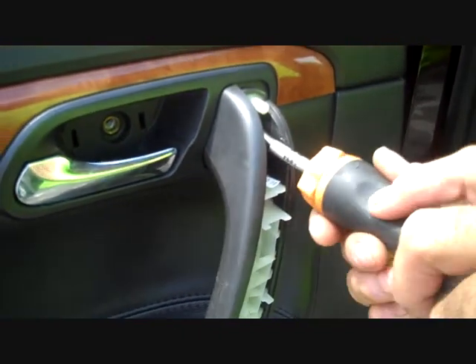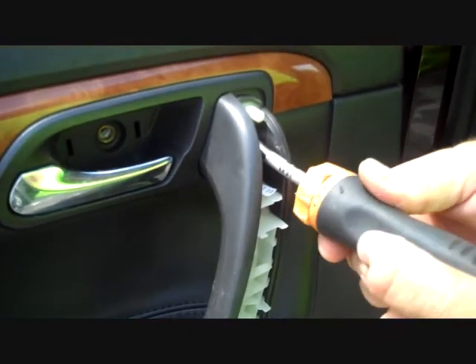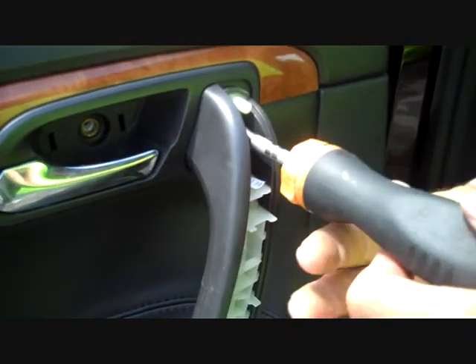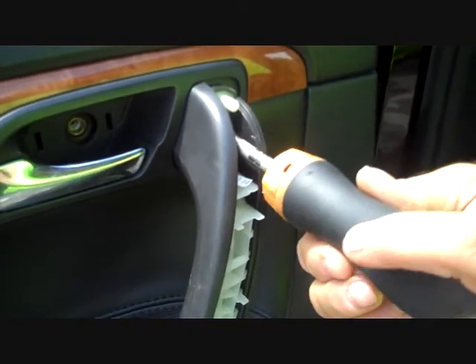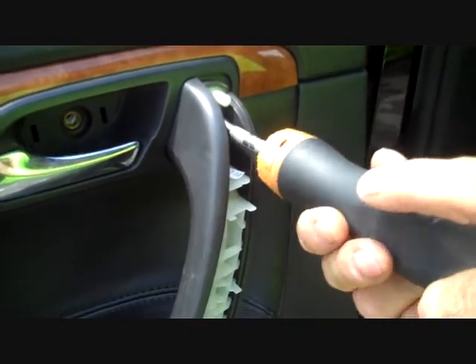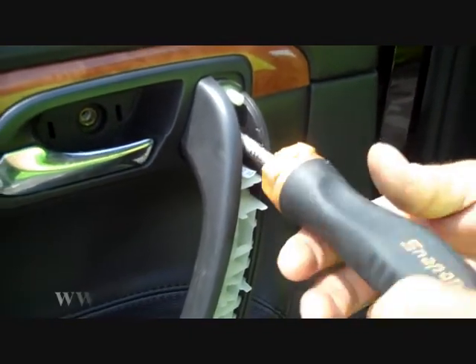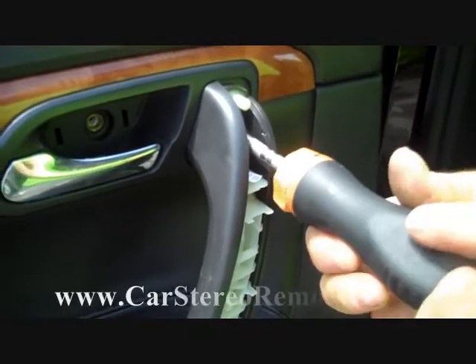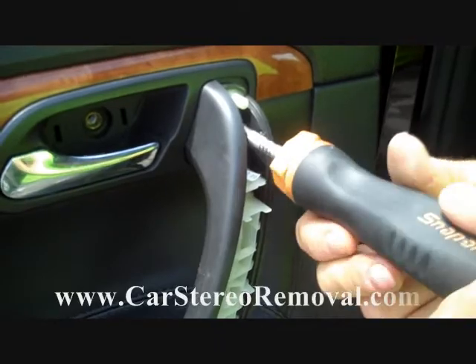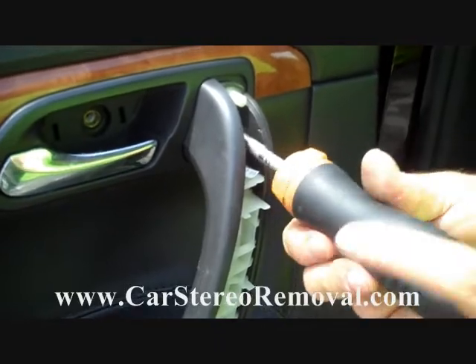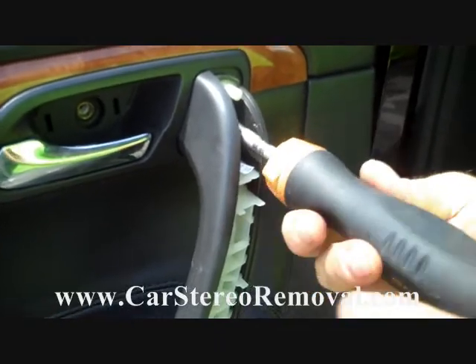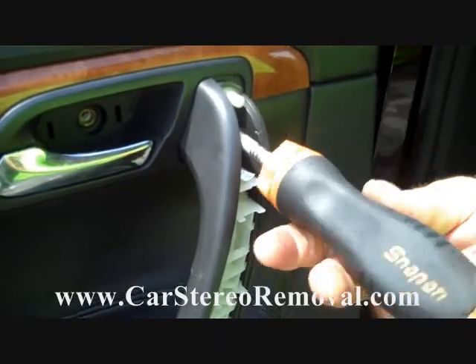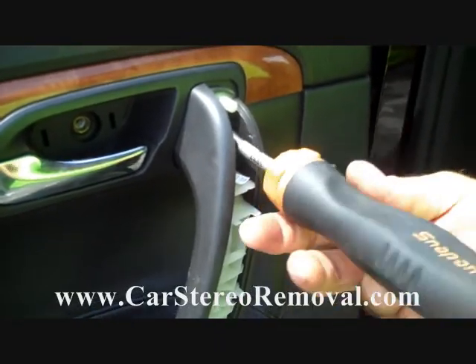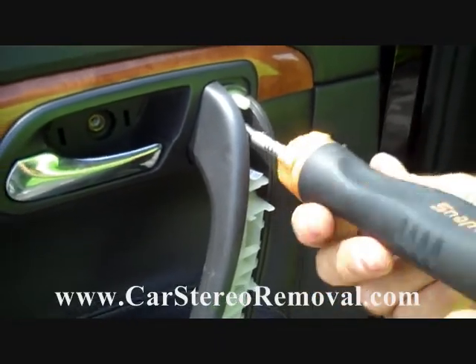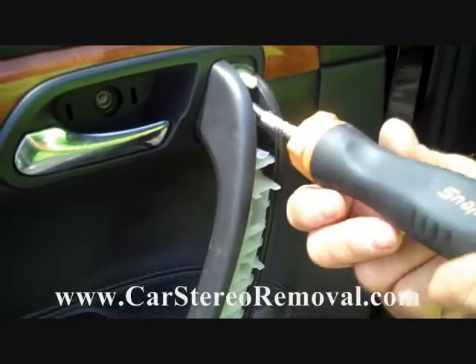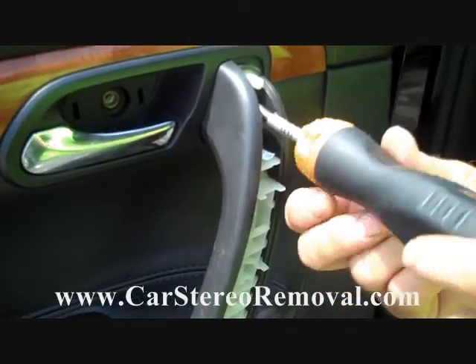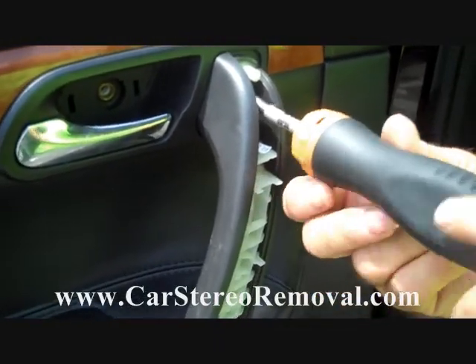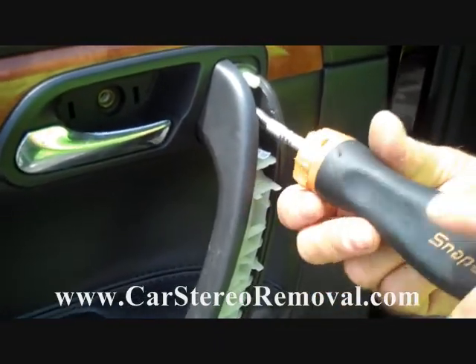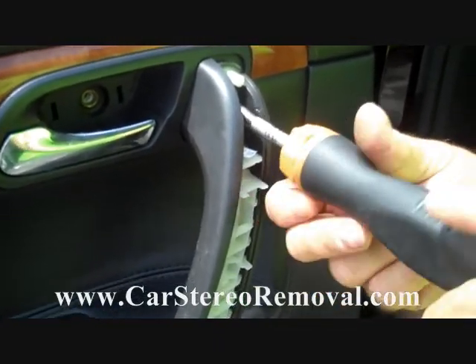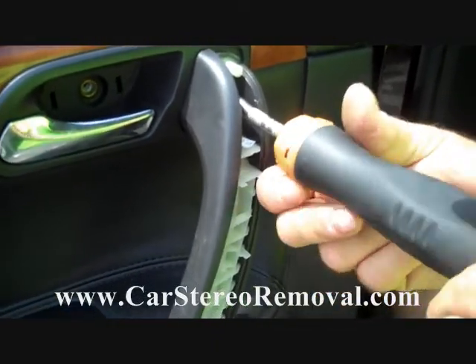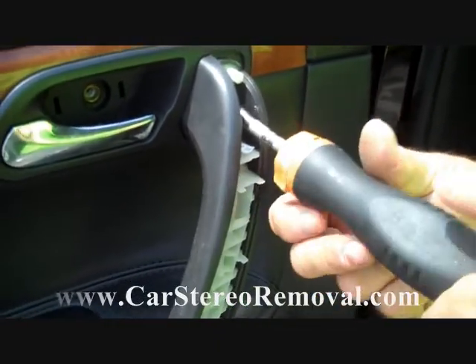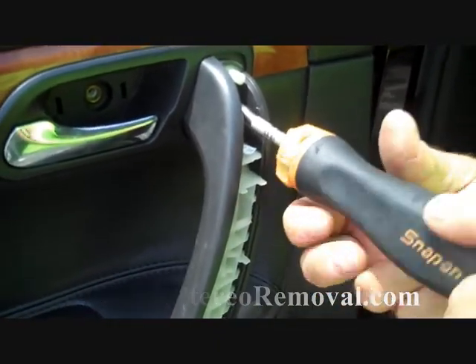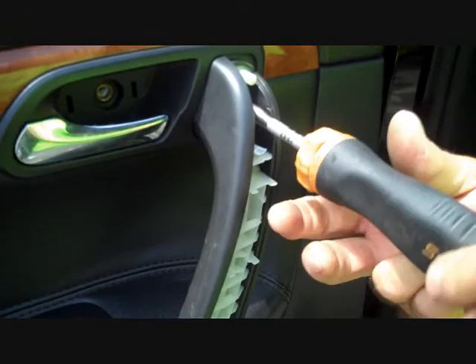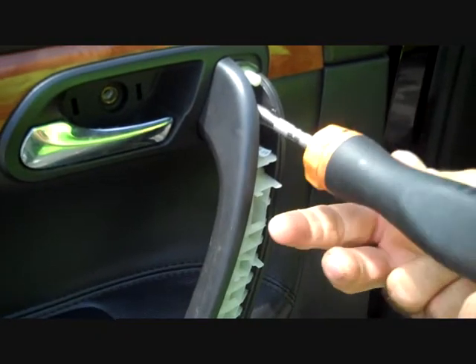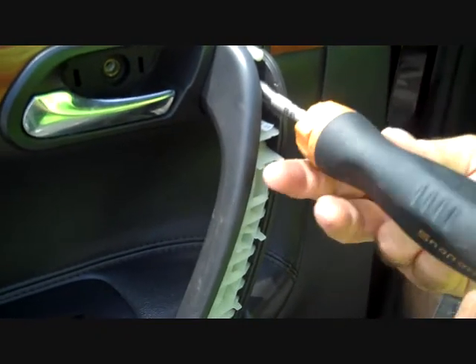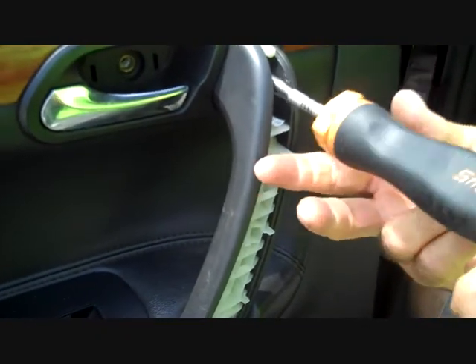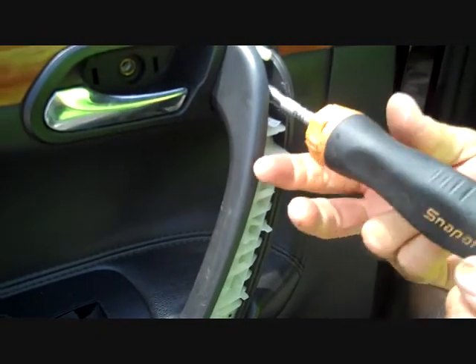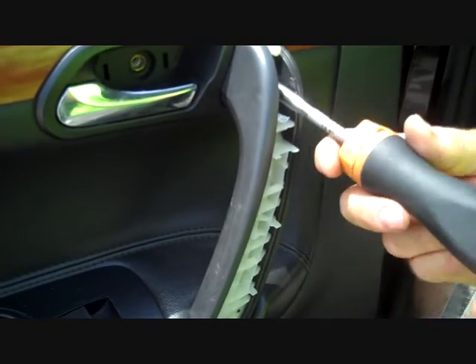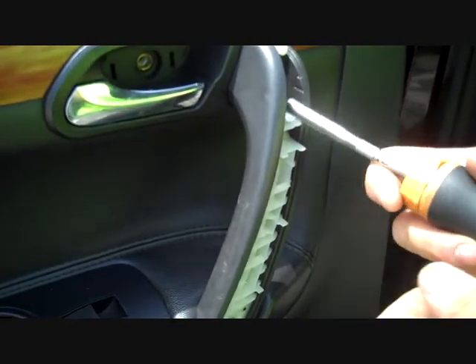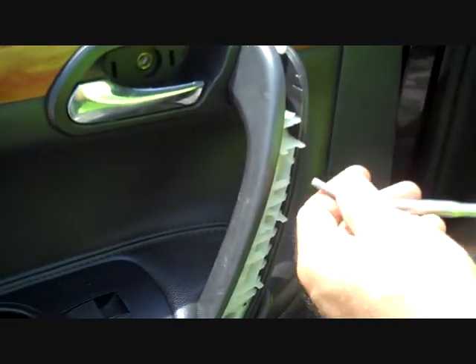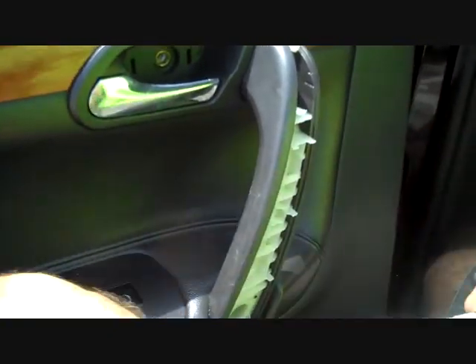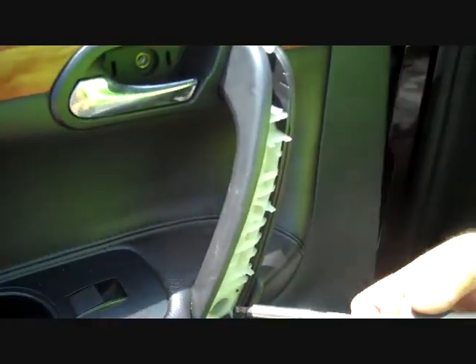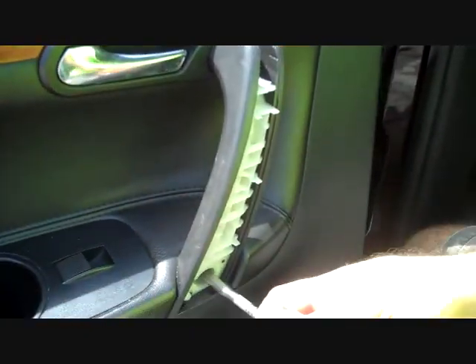With these three screws removed, this is going to allow us to pry the door panel from the door. There are several clips around this door, and these clips are very difficult to release.